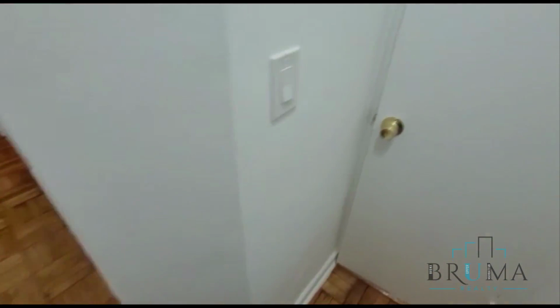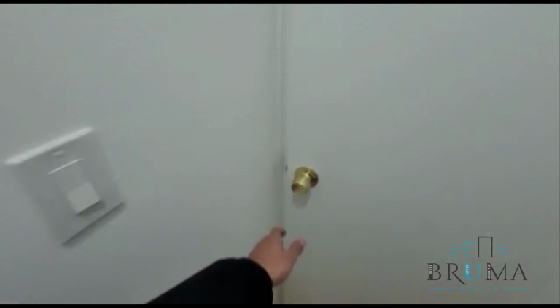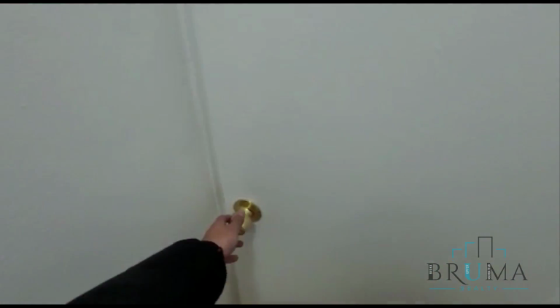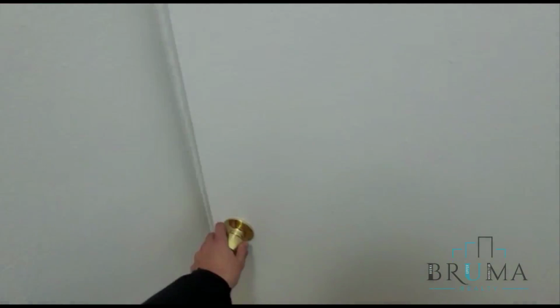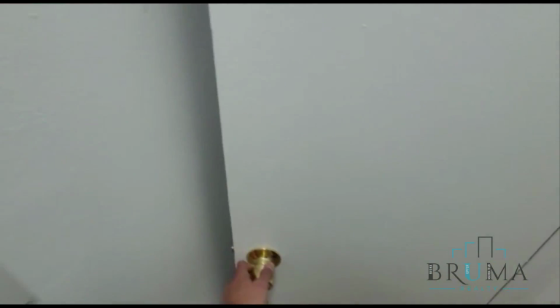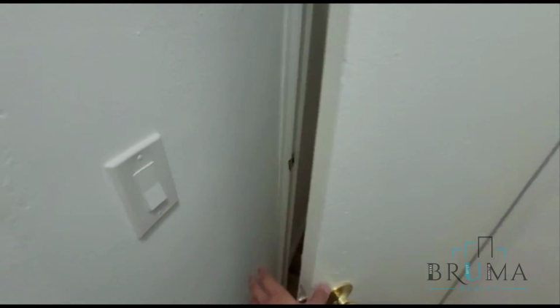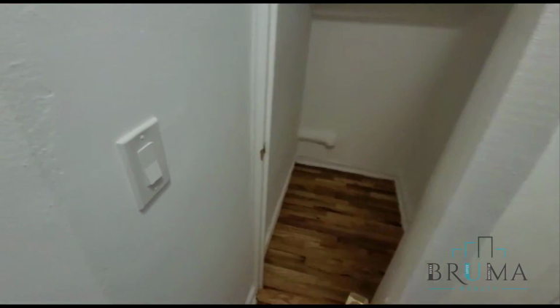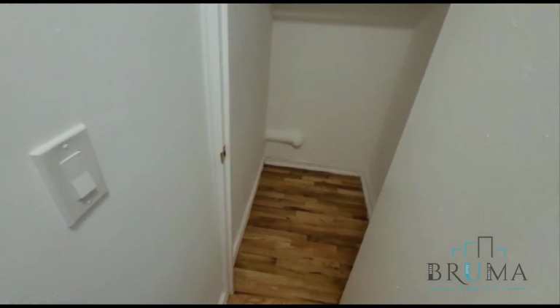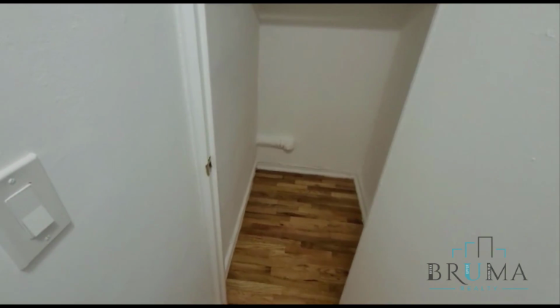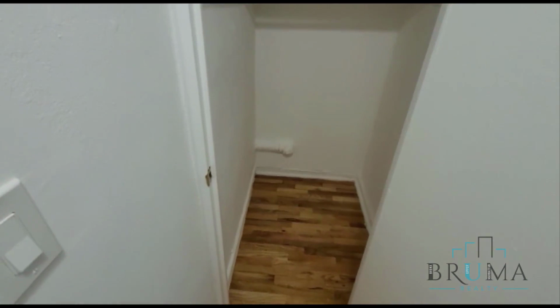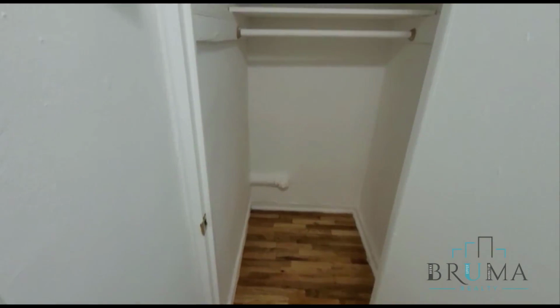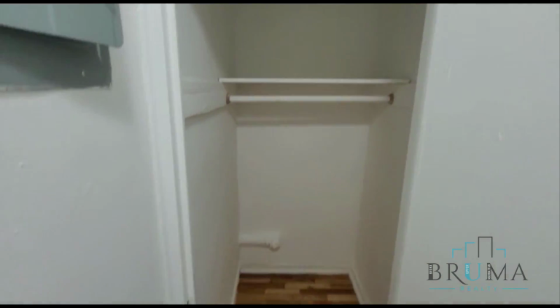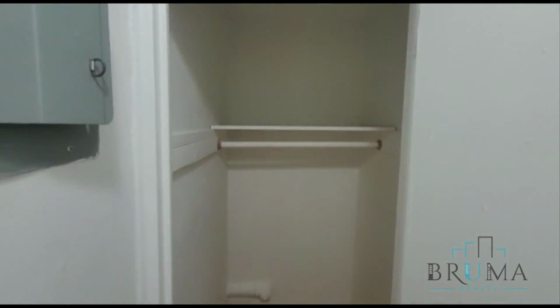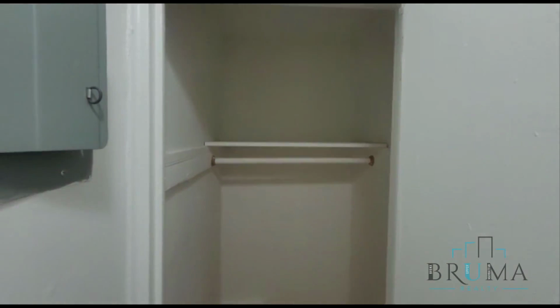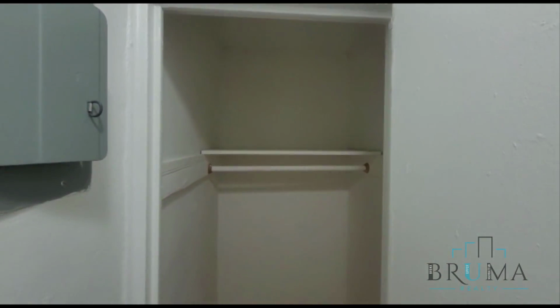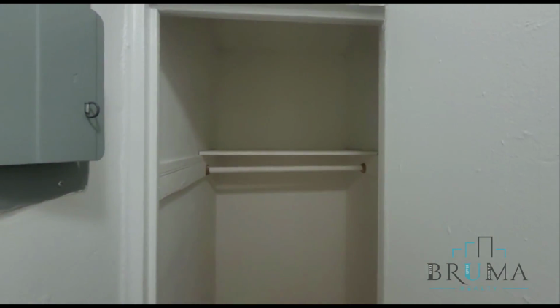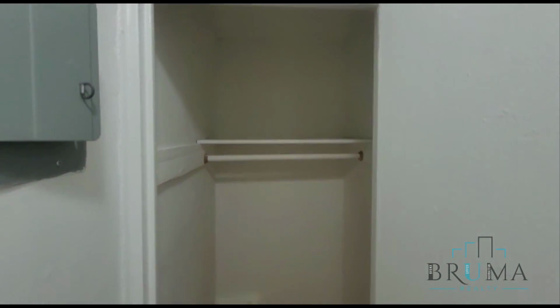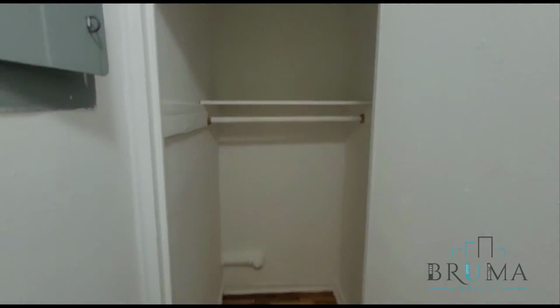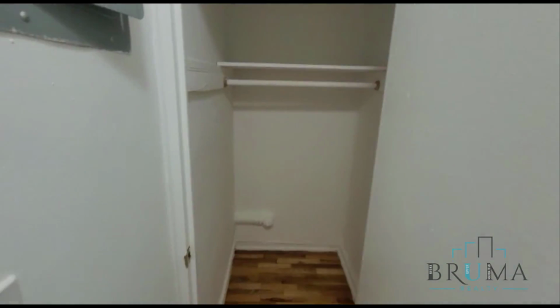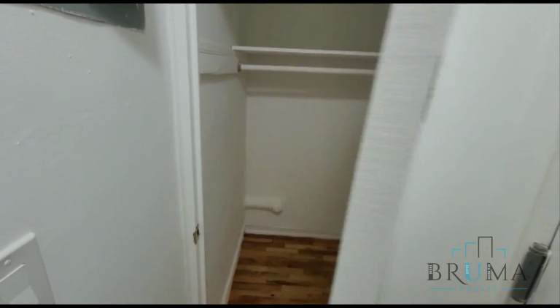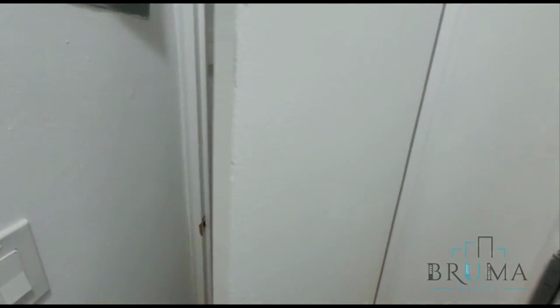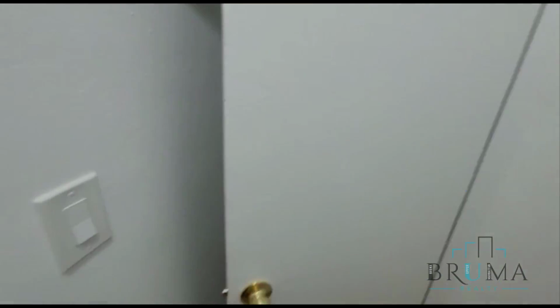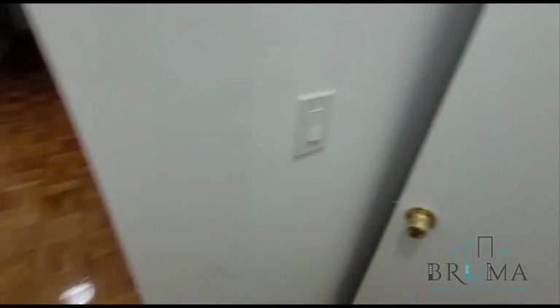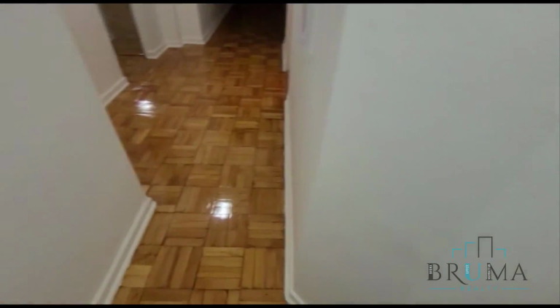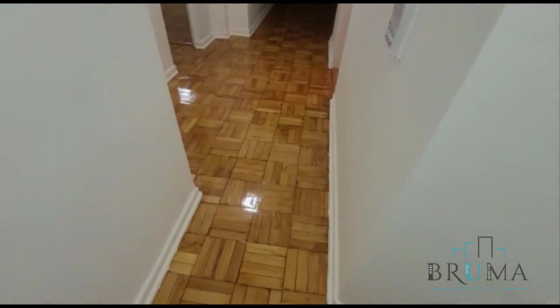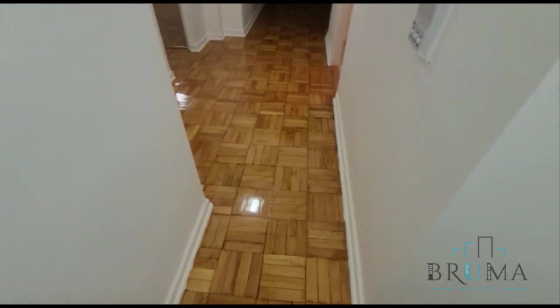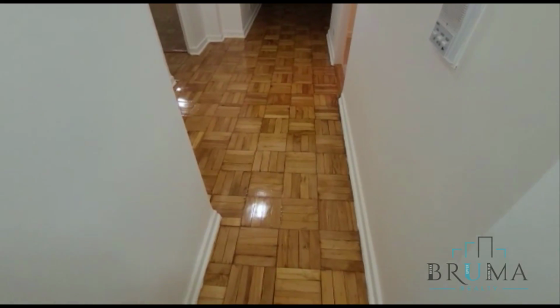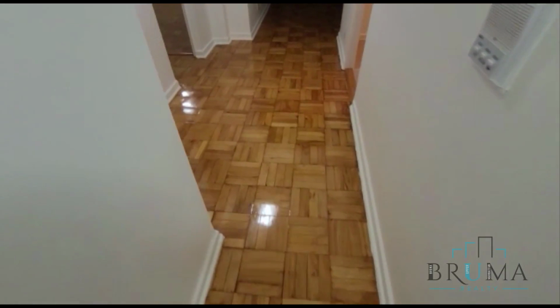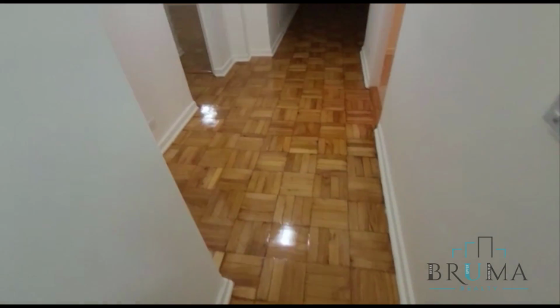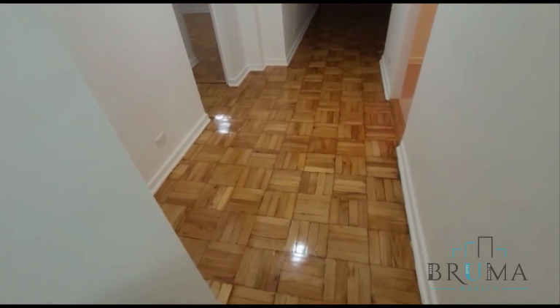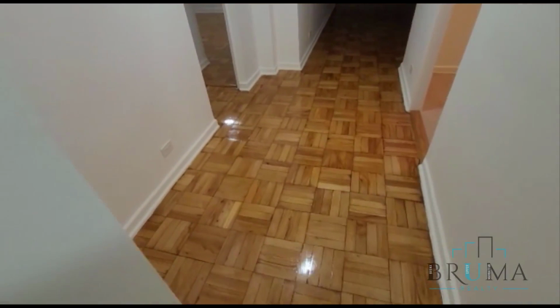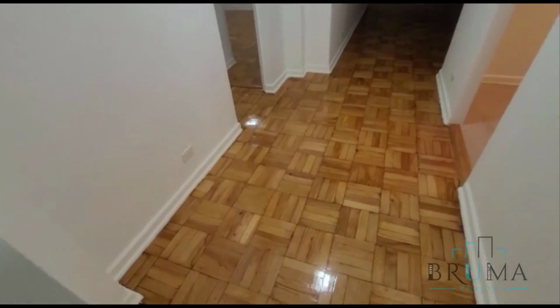Right here on the right, as soon as you walk in, we're going to have this super large closet with shelf and hanging space. The floors are freshly glossed throughout the unit.